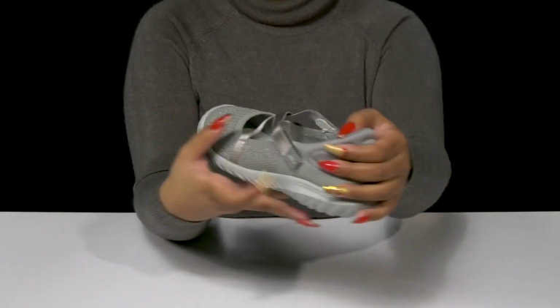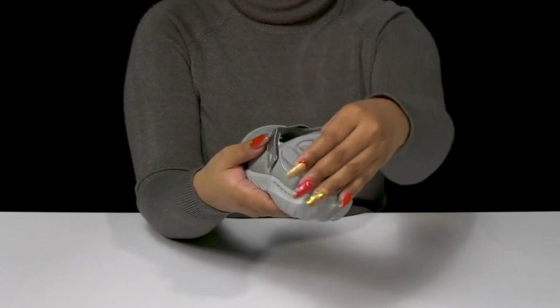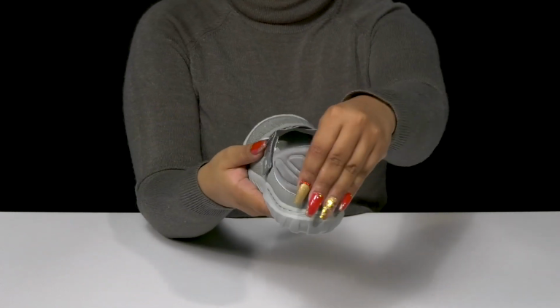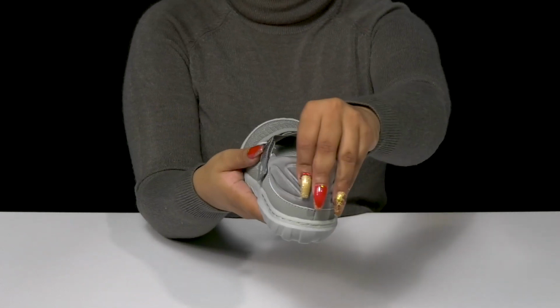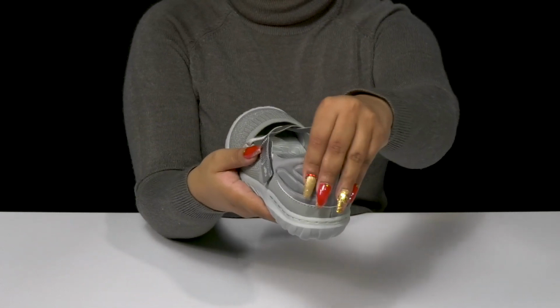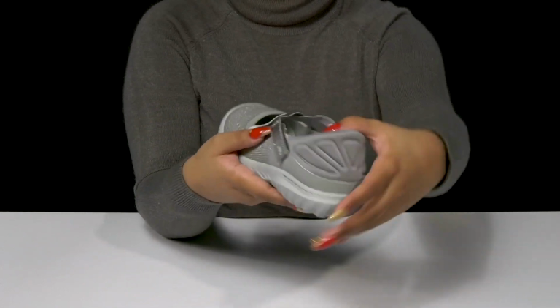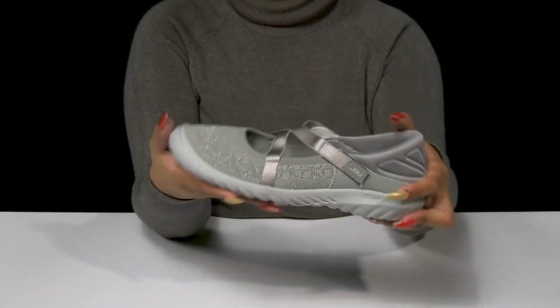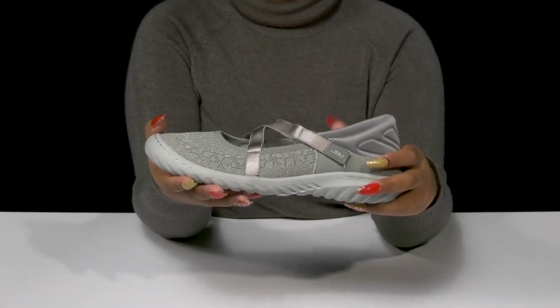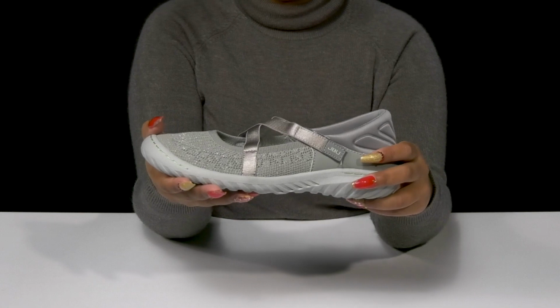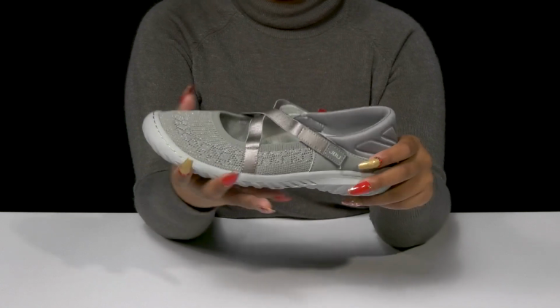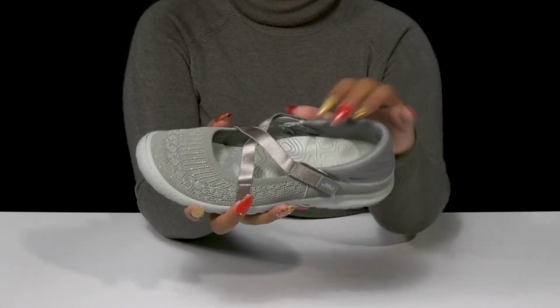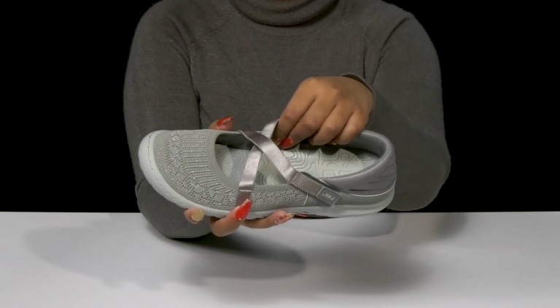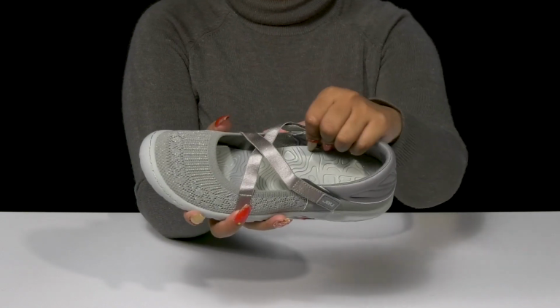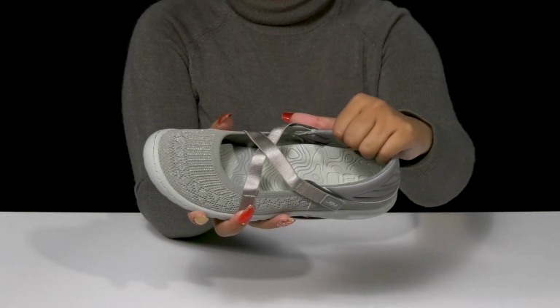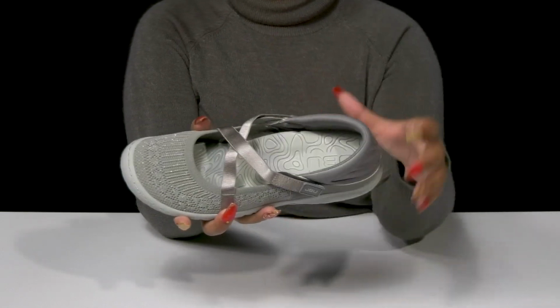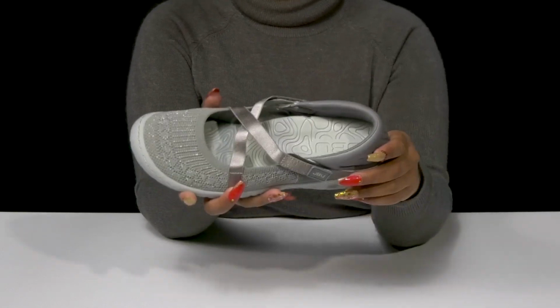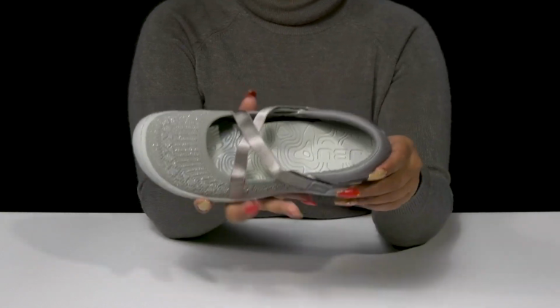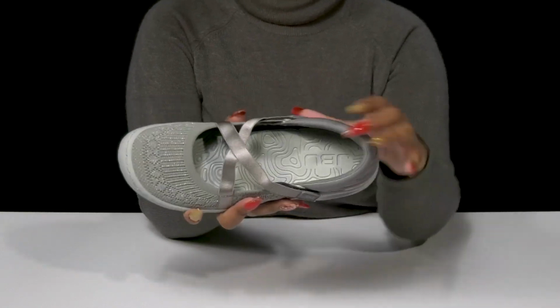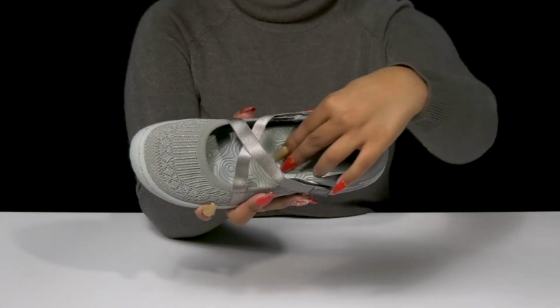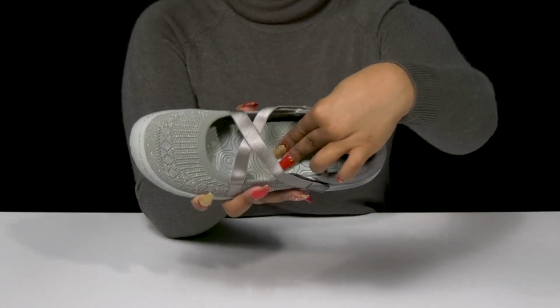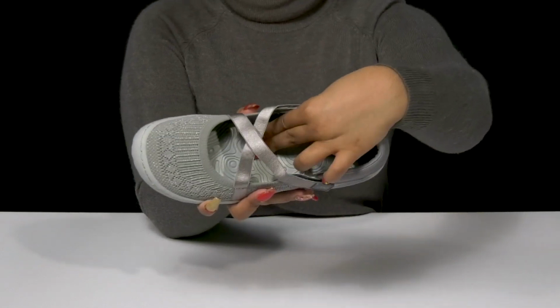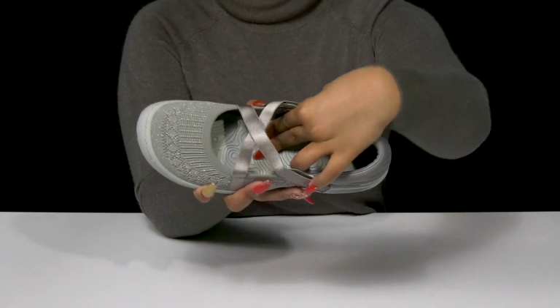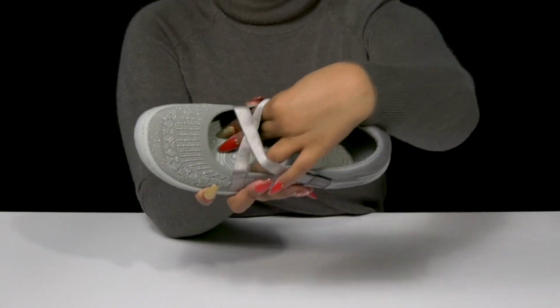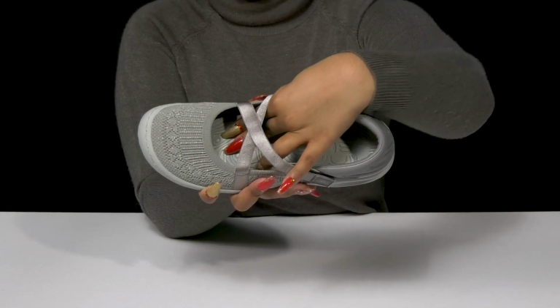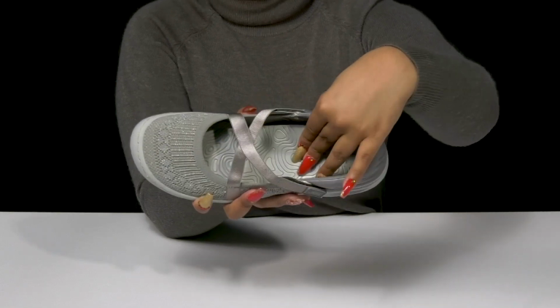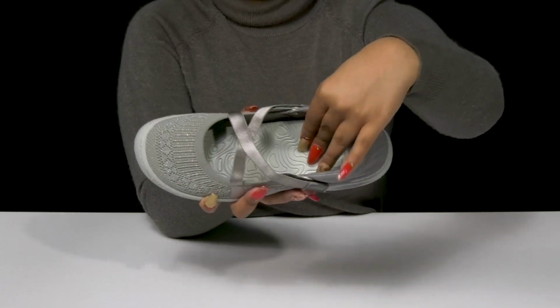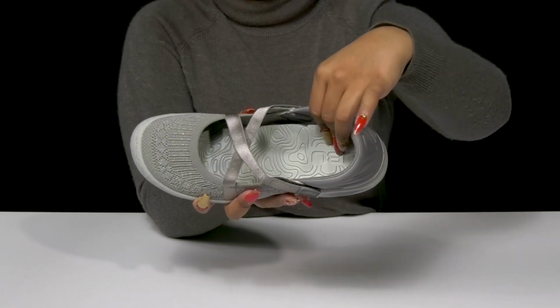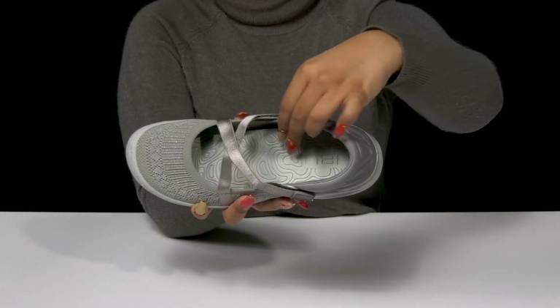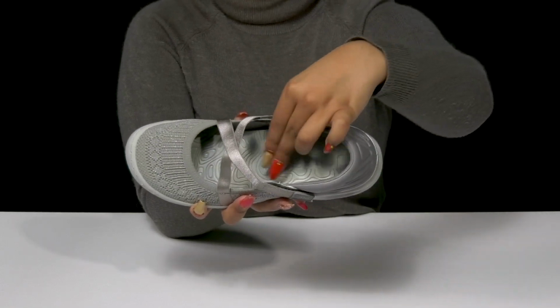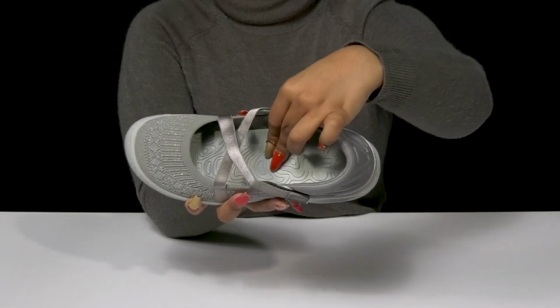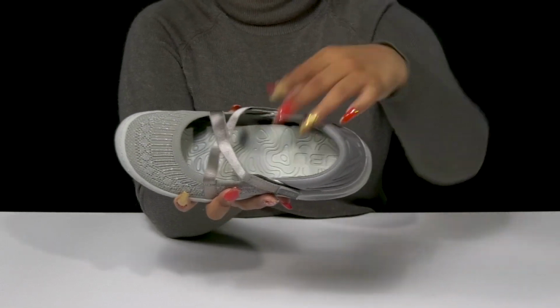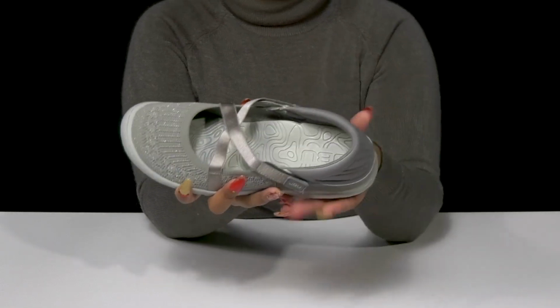You'll get a super soft heel counter keeping you nice and cozy, with a lining that is super breathable. The synthetic insole will give you a lot of plush cushioning and of course arch support so that you can